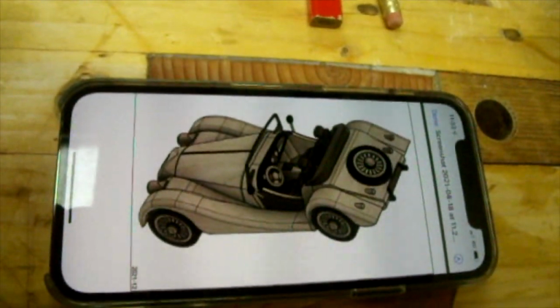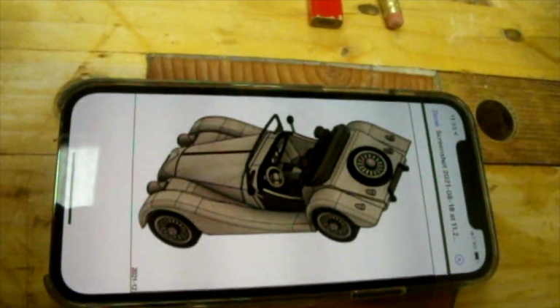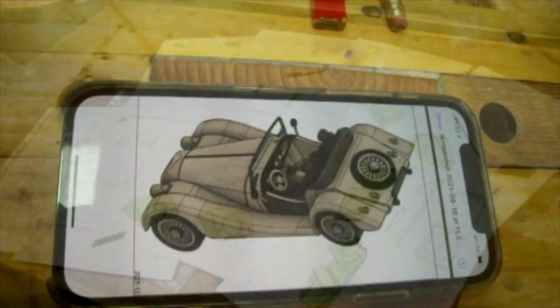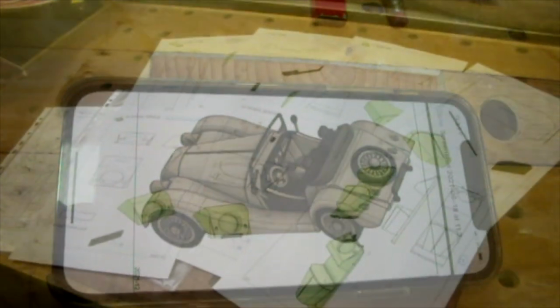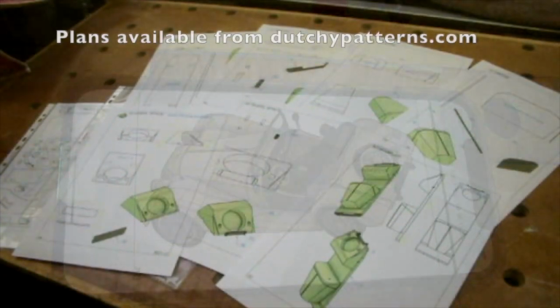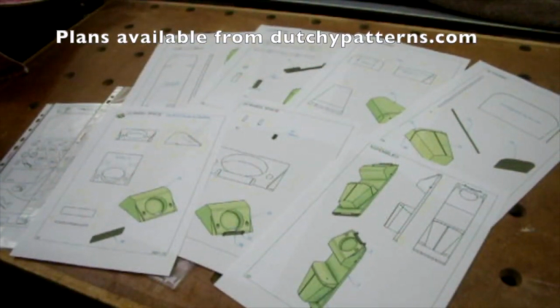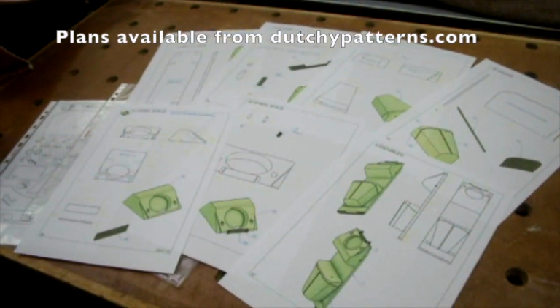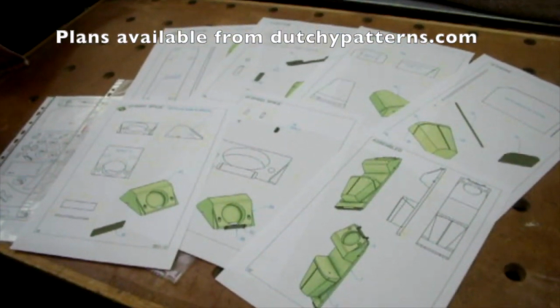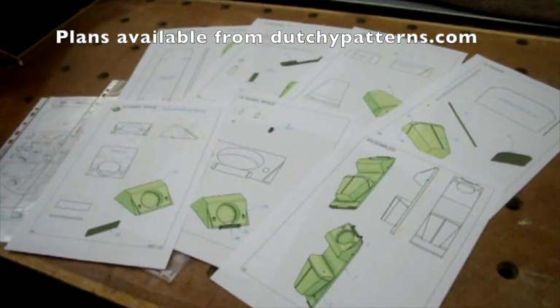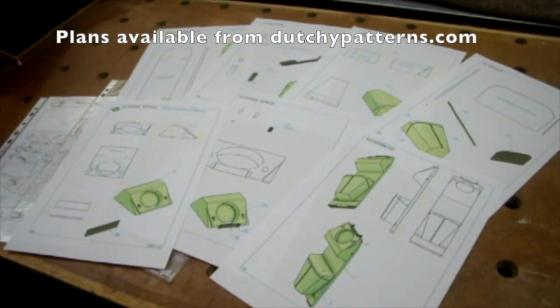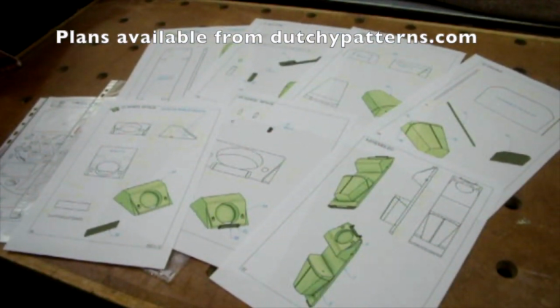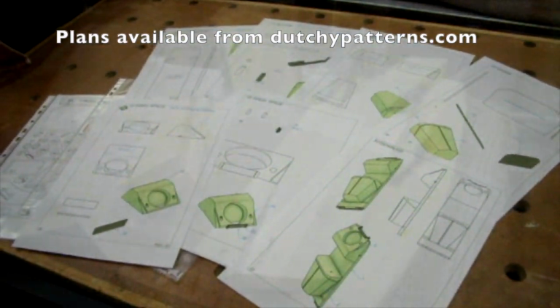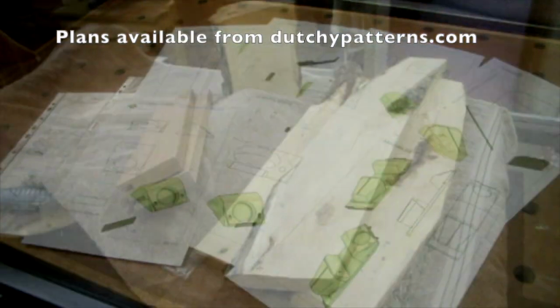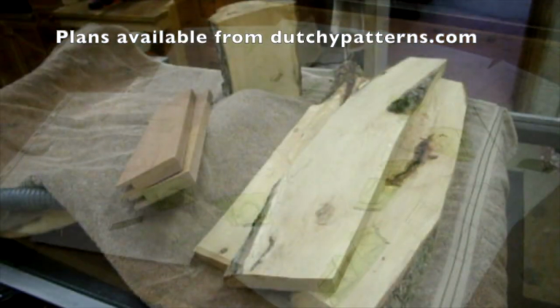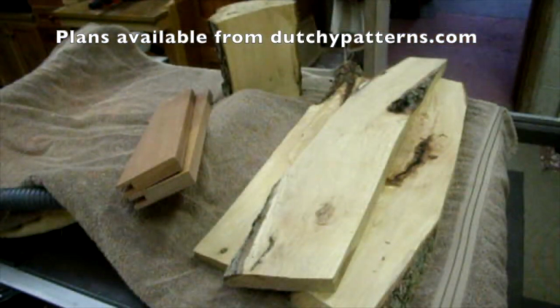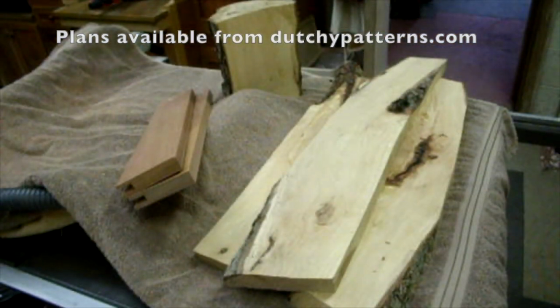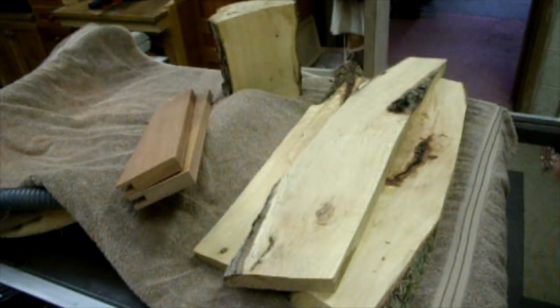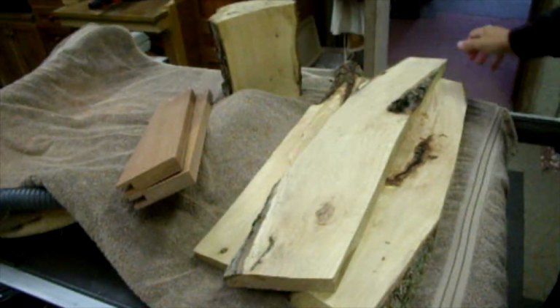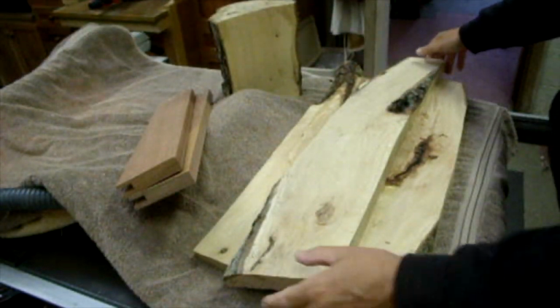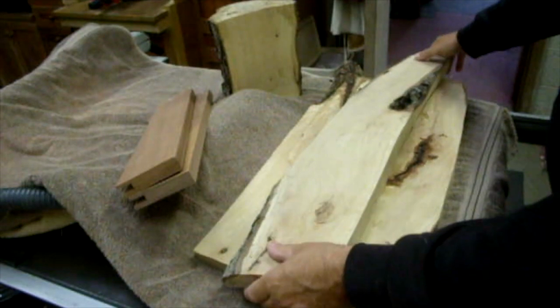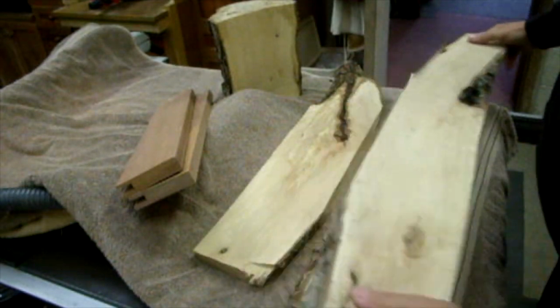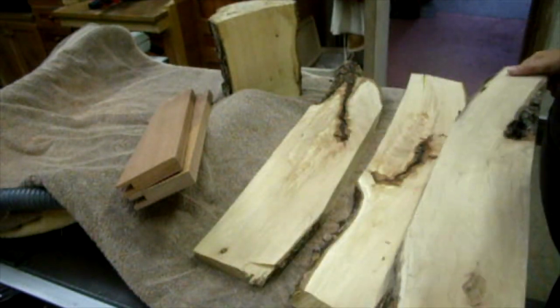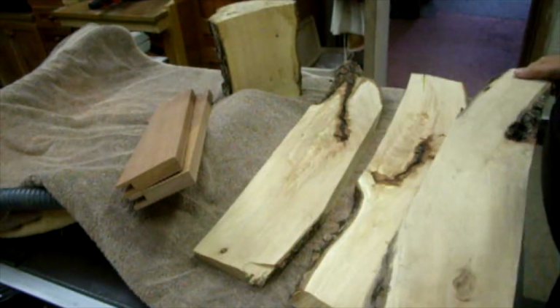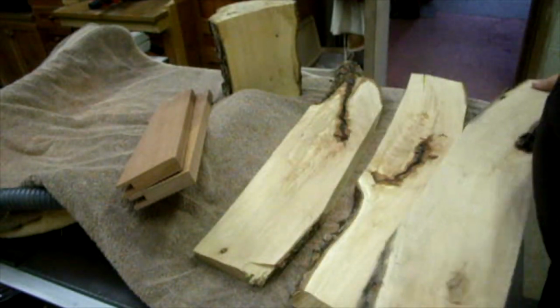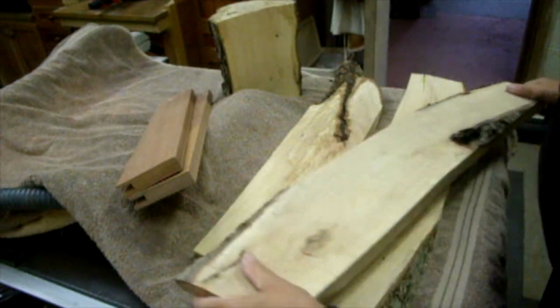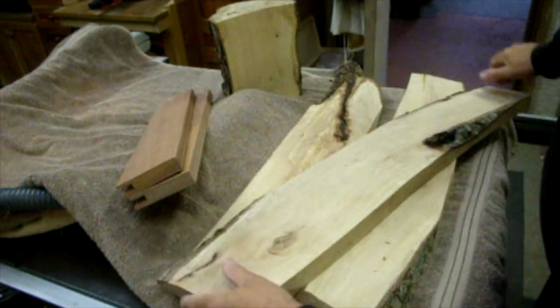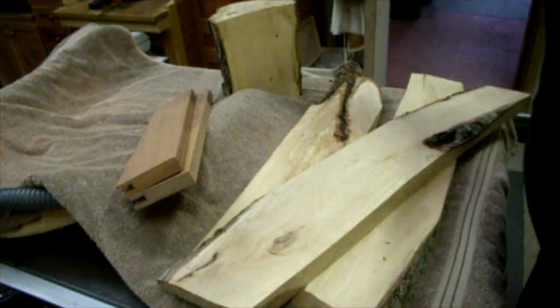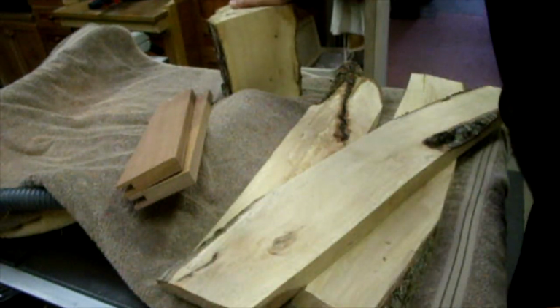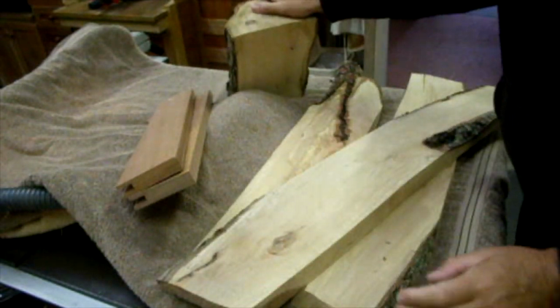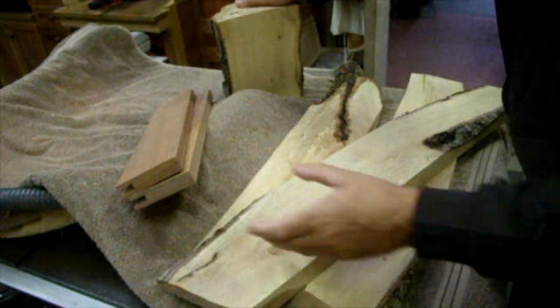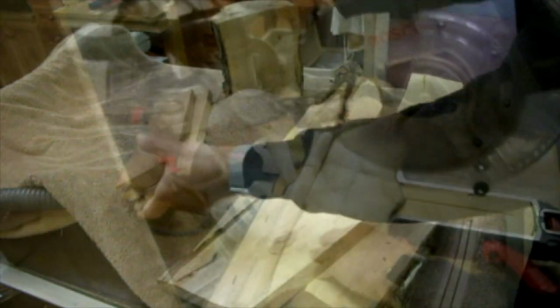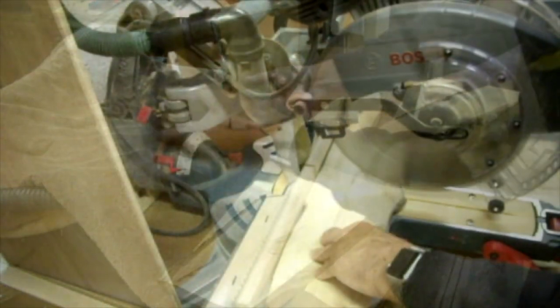Firstly I acquired a design and some plans. Then I decided which type of timber I'm going to use — in this case I'm using birch.